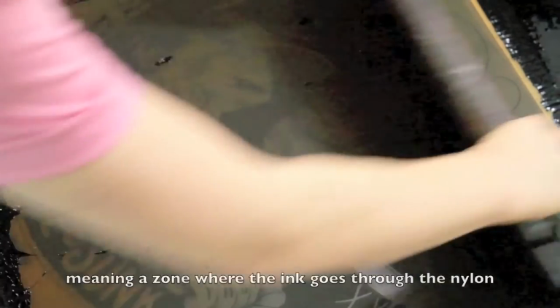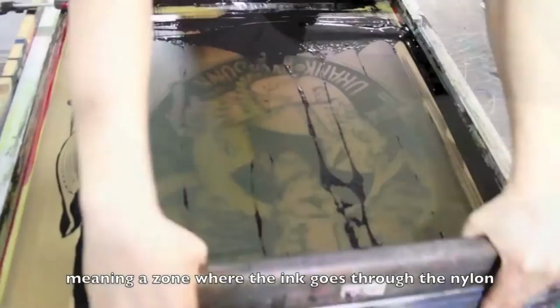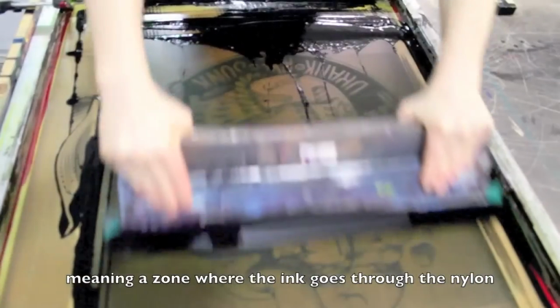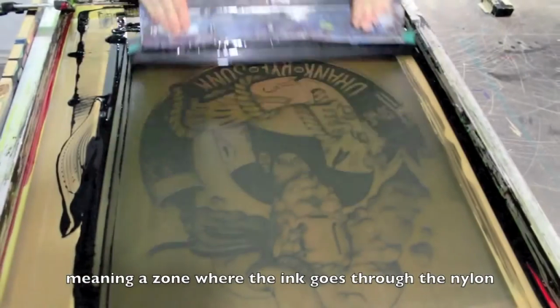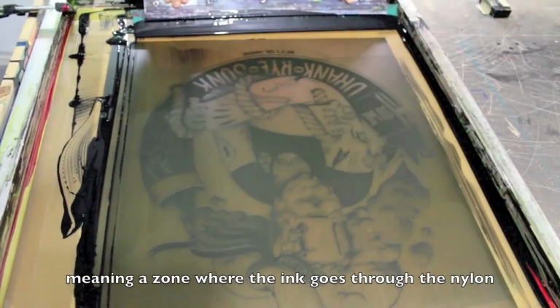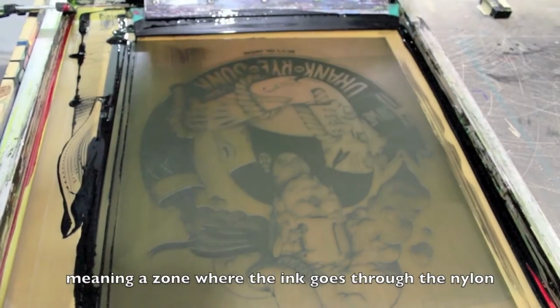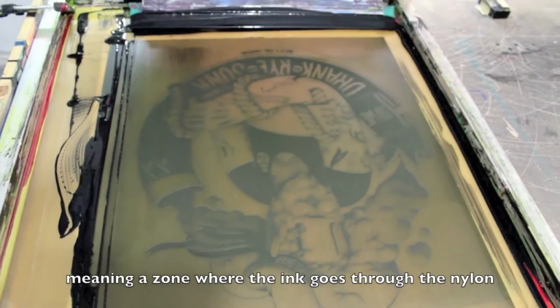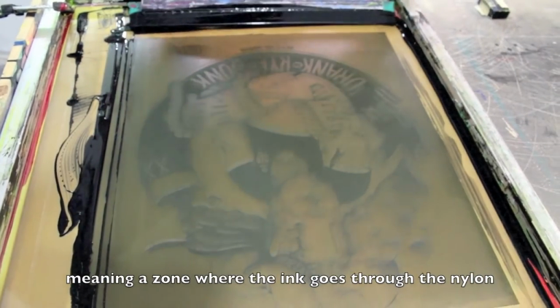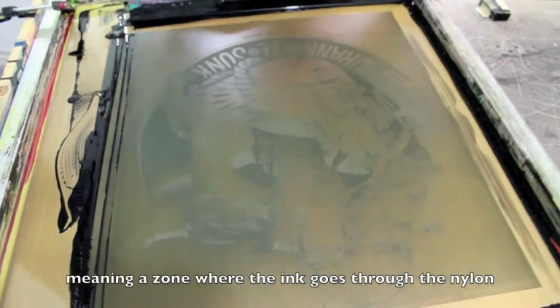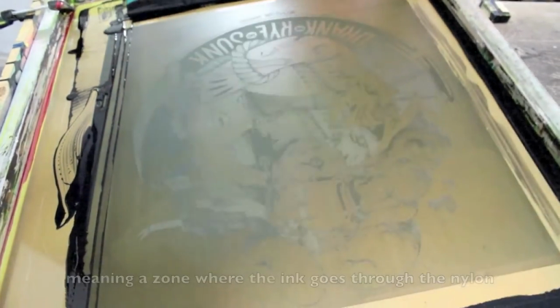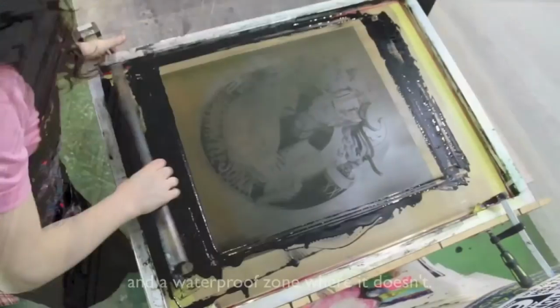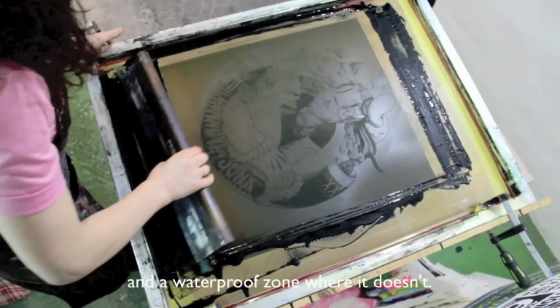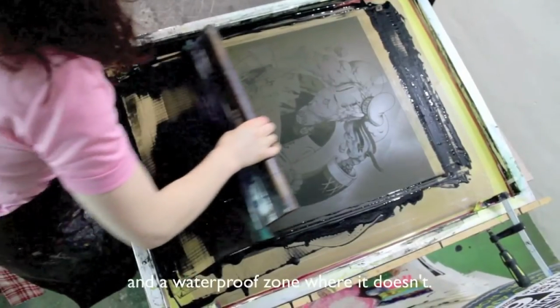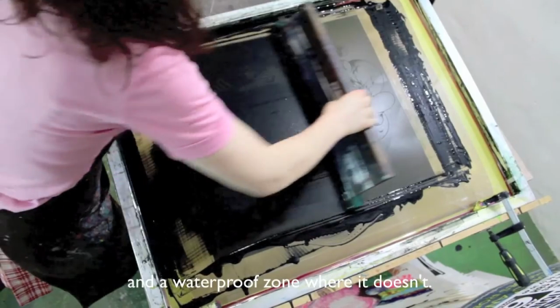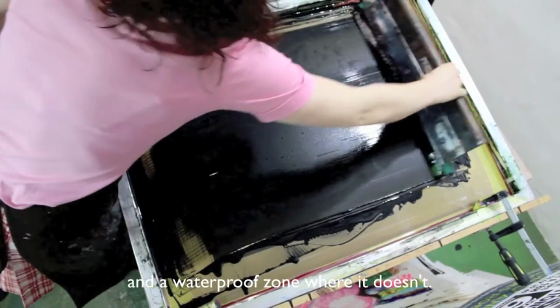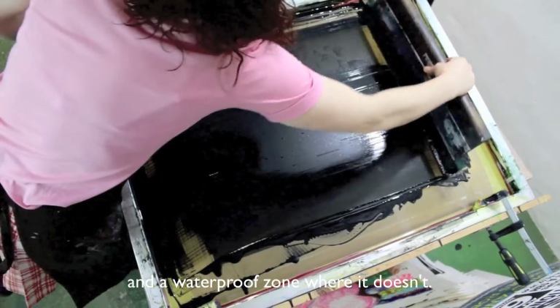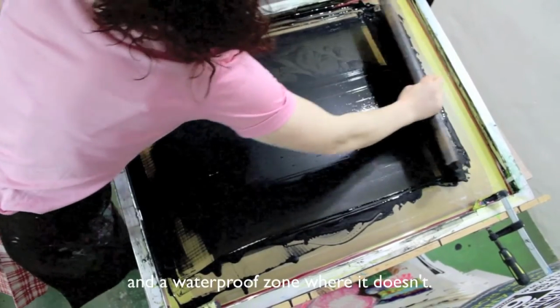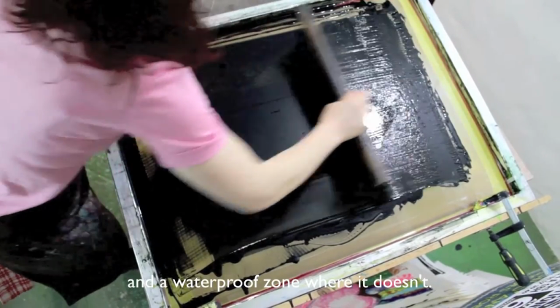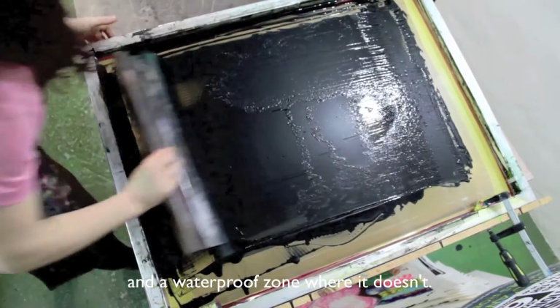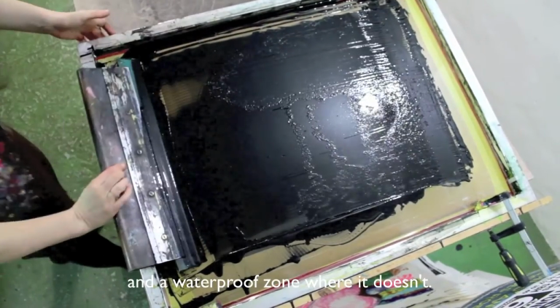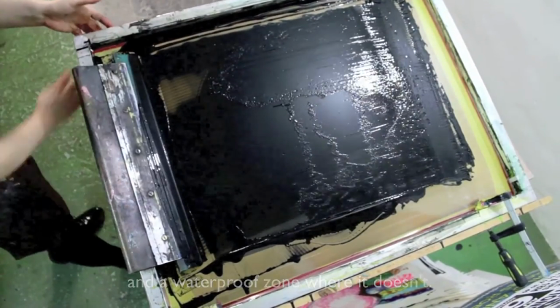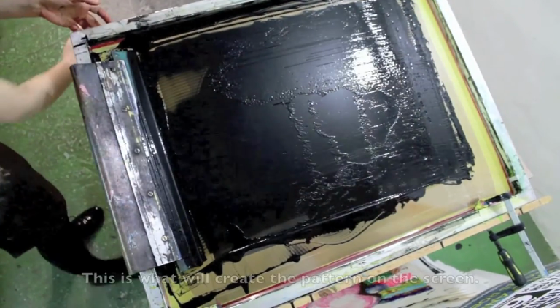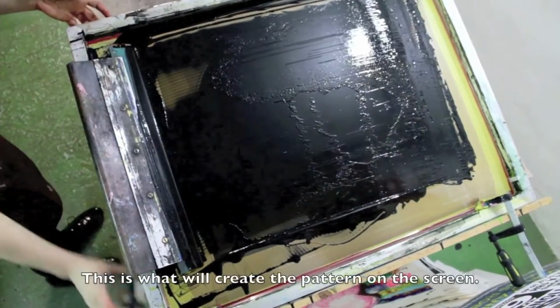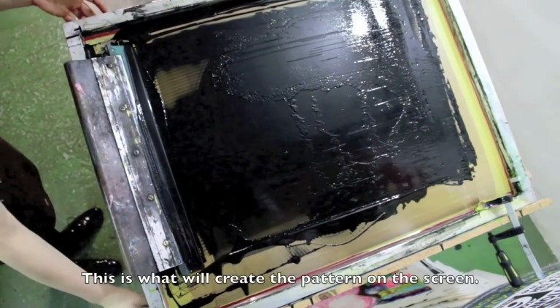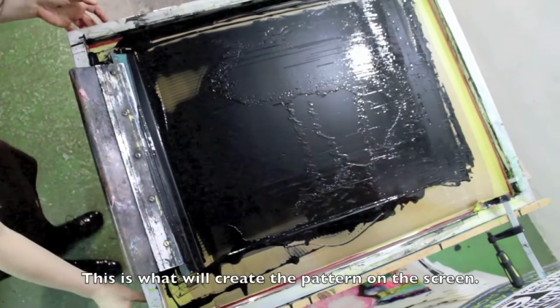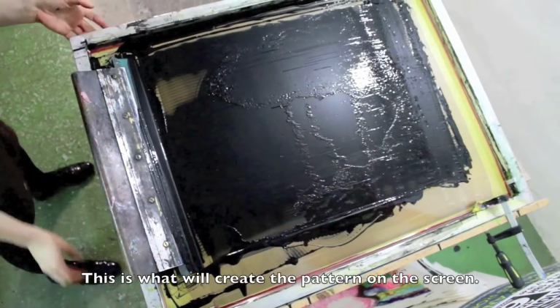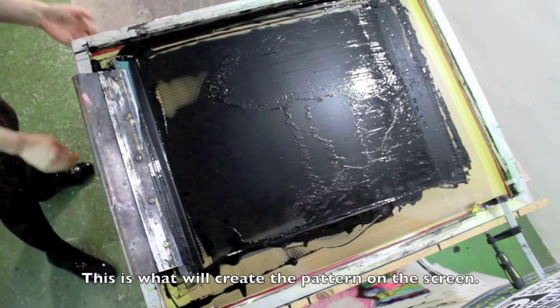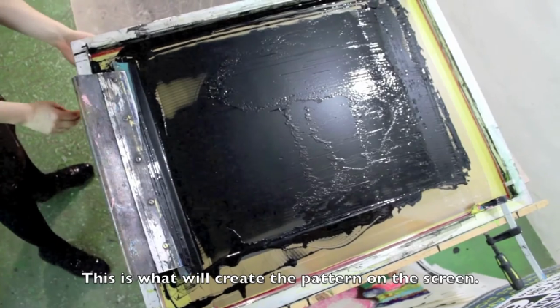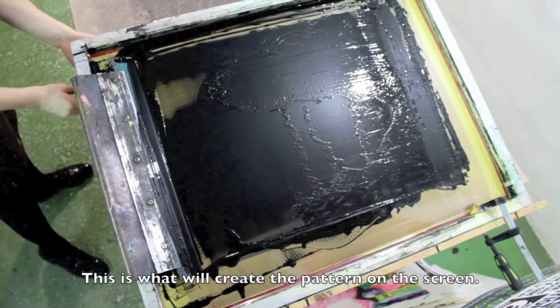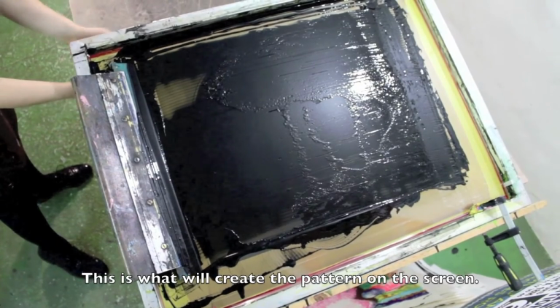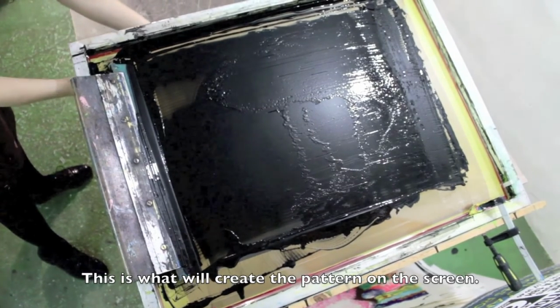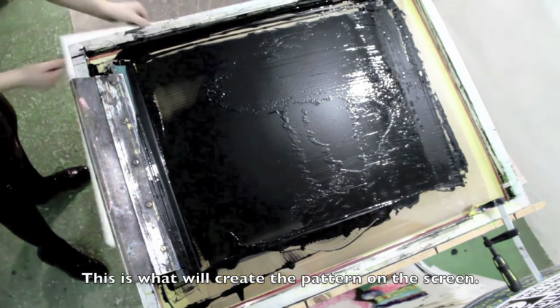C'est-à-dire une zone par laquelle l'encre passe, et puis une zone totalement imperméable. Et donc c'est ce qui va délimiter, enfin ce qui va faire le motif dans l'écran.